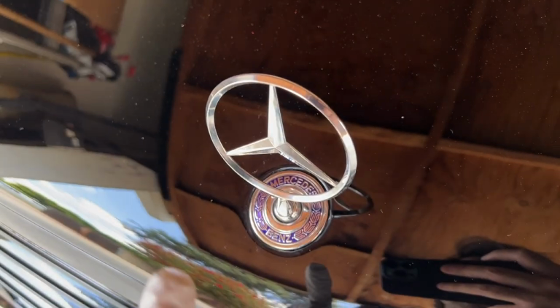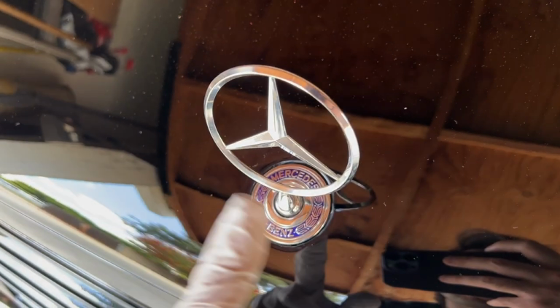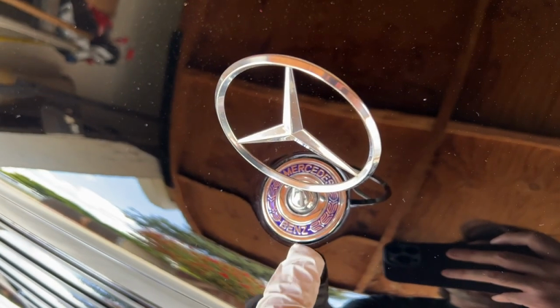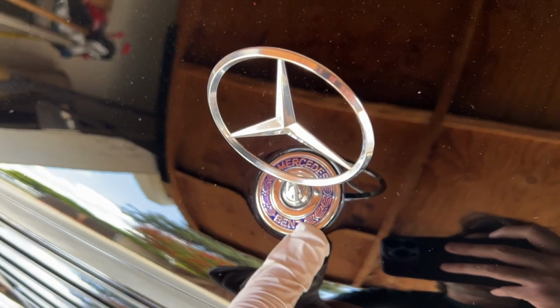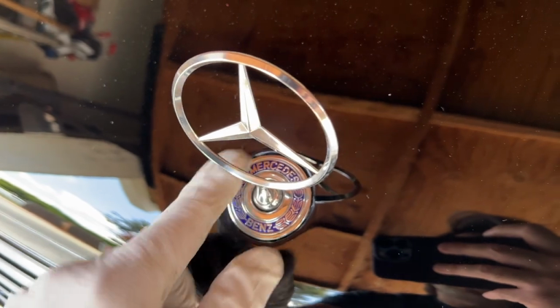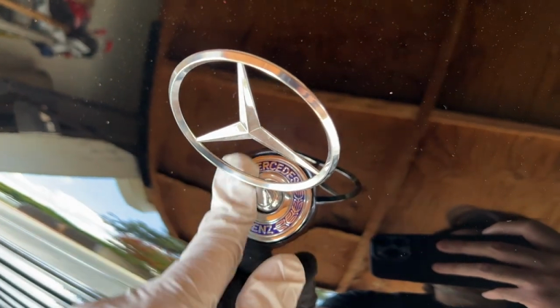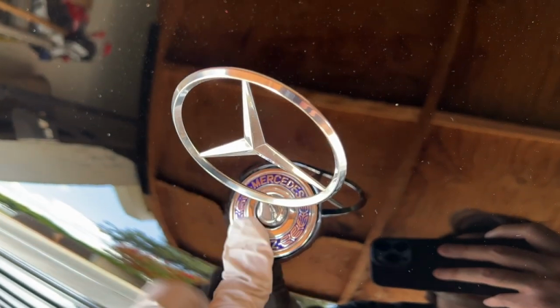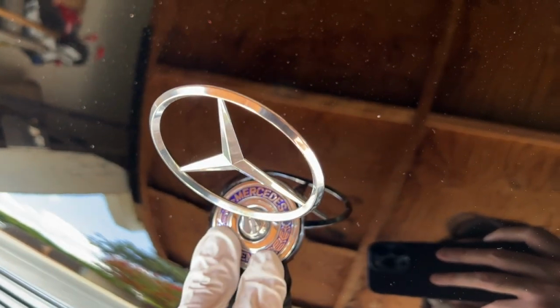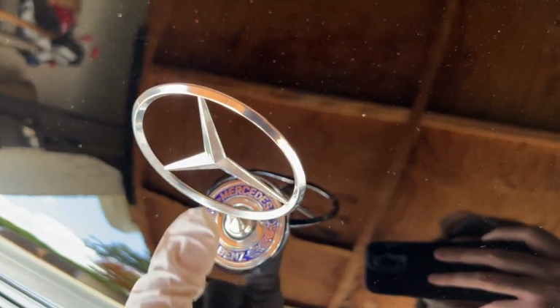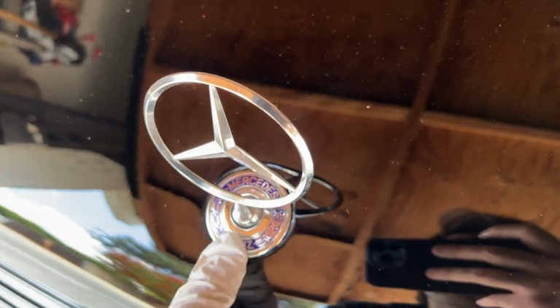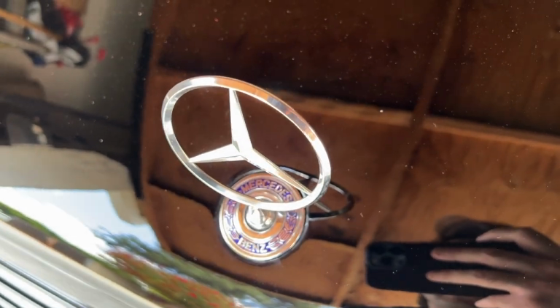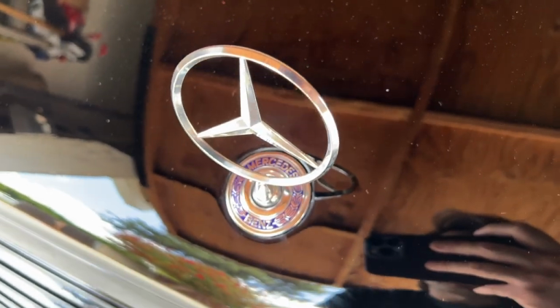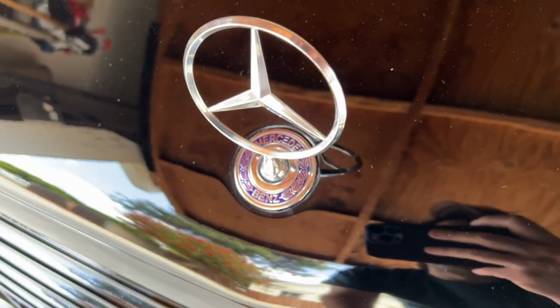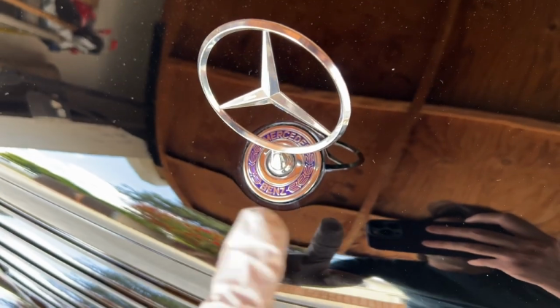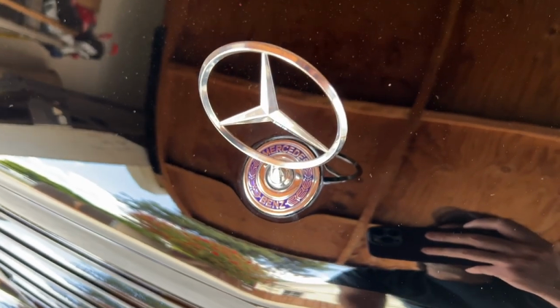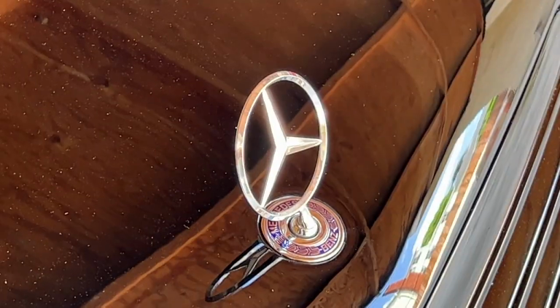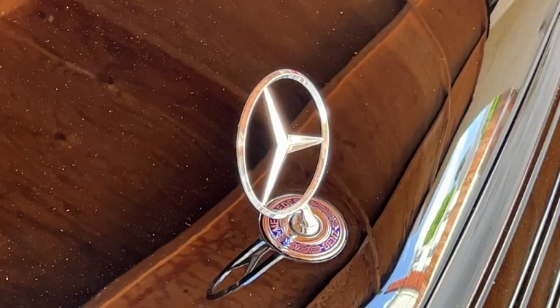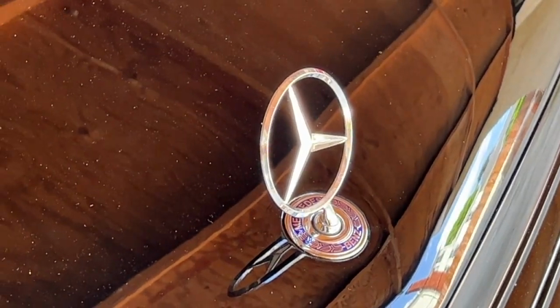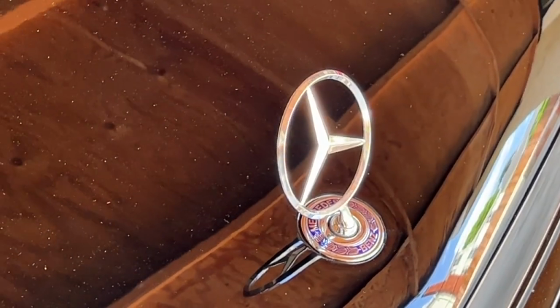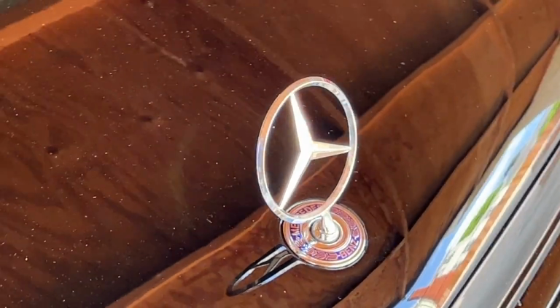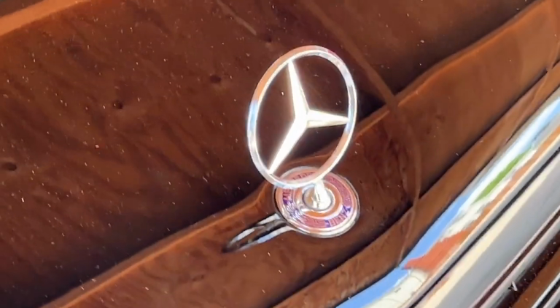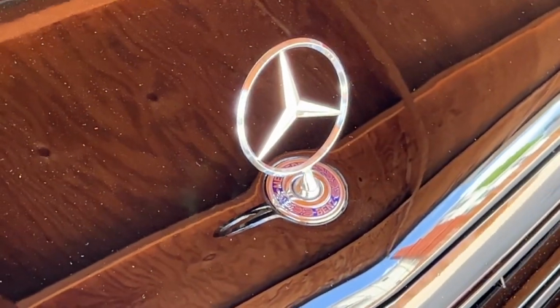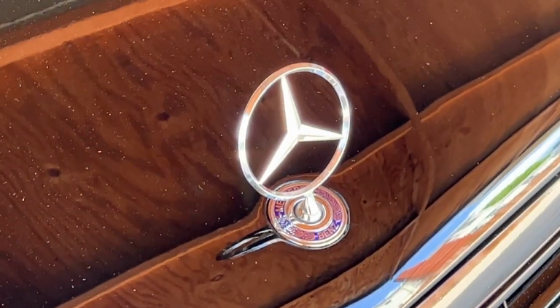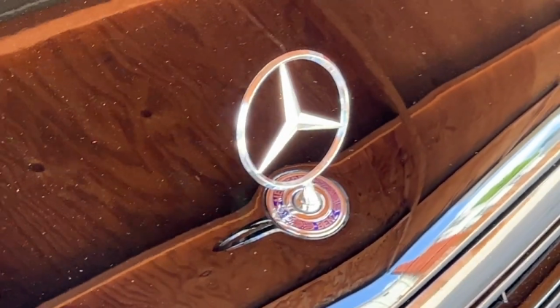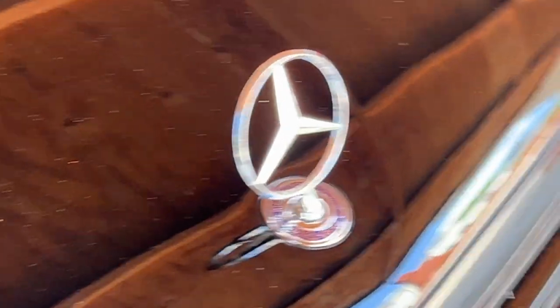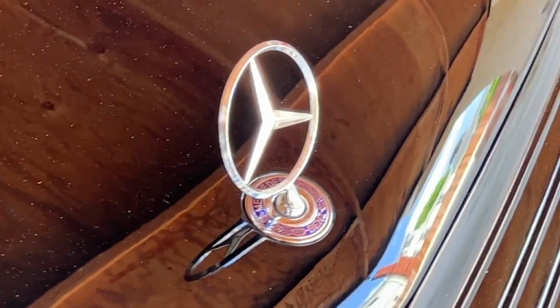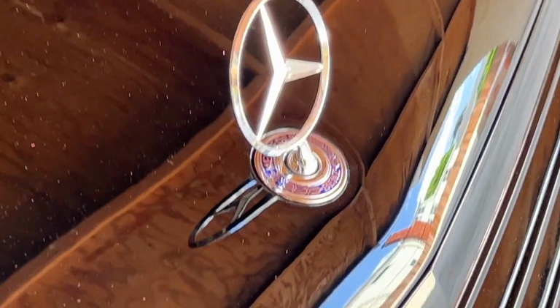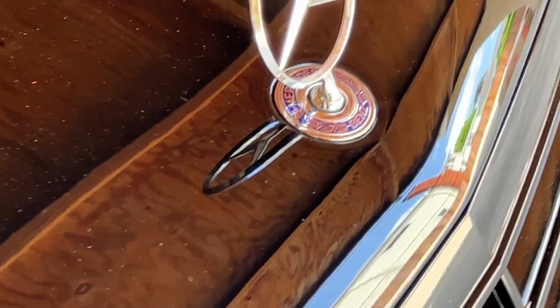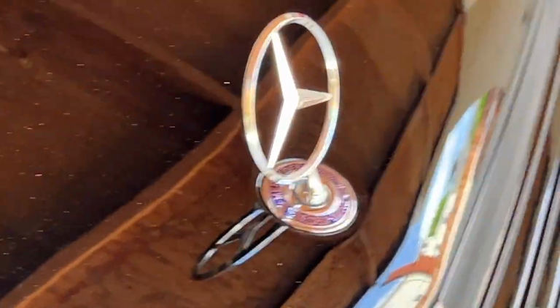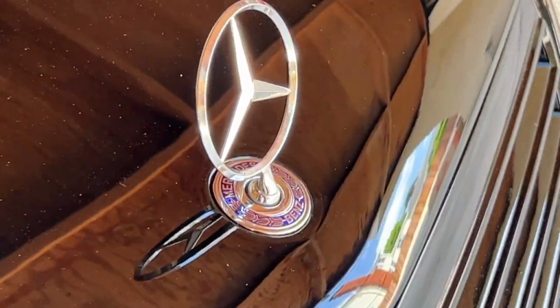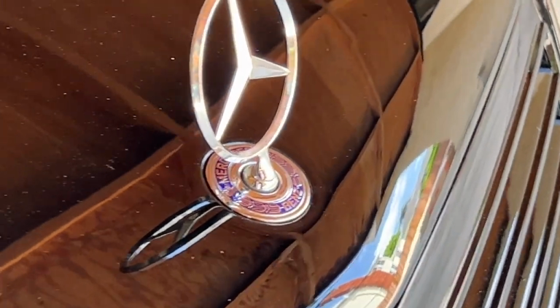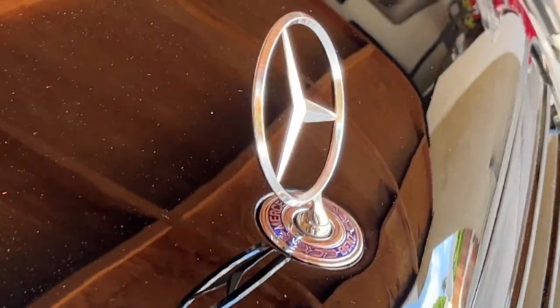However, Mercedes does make a factory part for the flat emblem, but it does not fit these standing-star cars perfectly. You might be asking yourself: why does the factory Mercedes part not fit really well in these cars? That is because of one of two reasons.